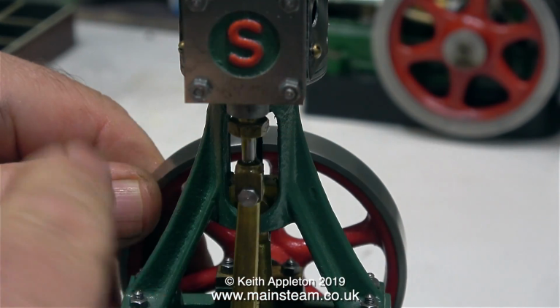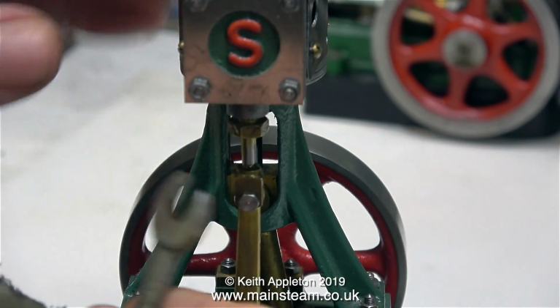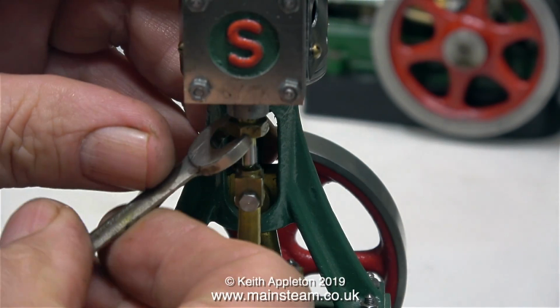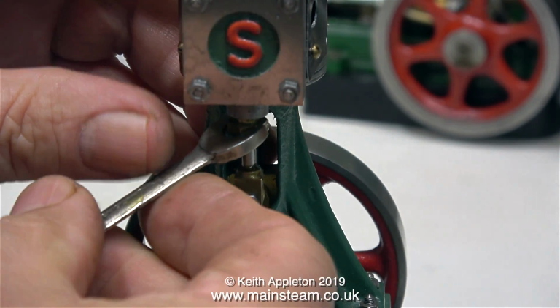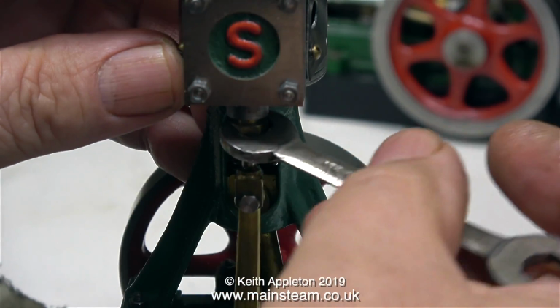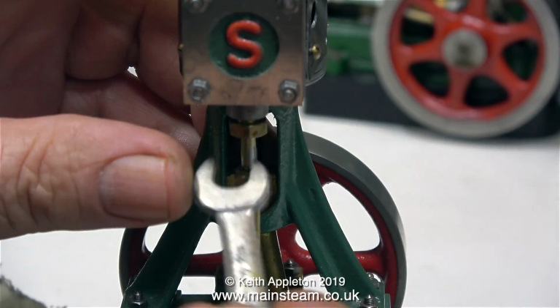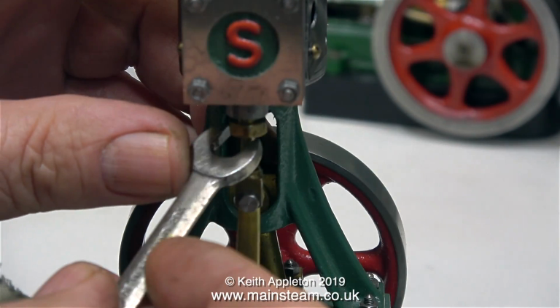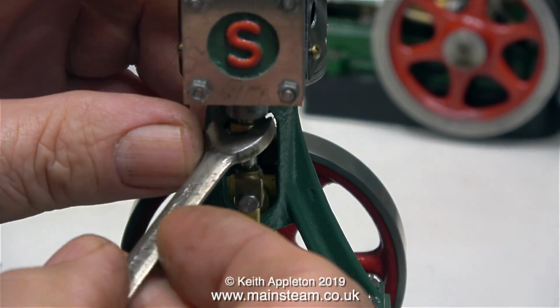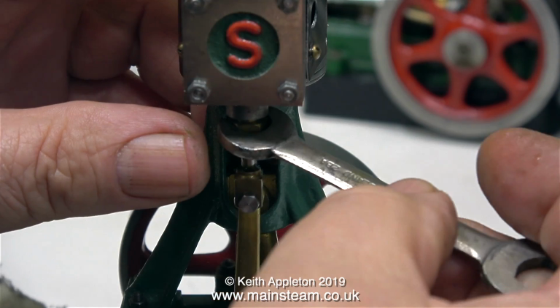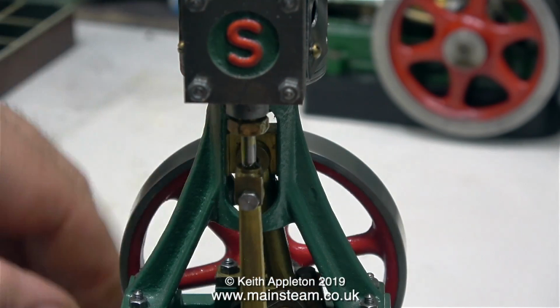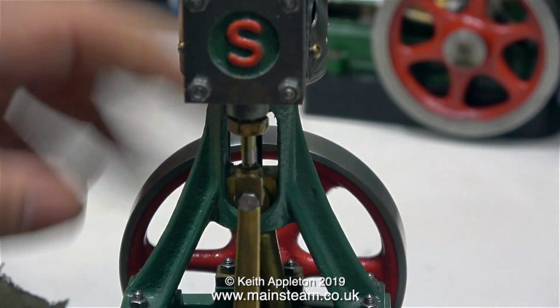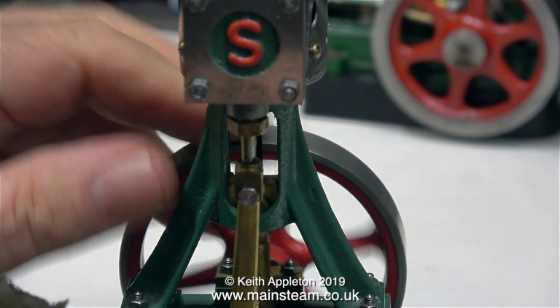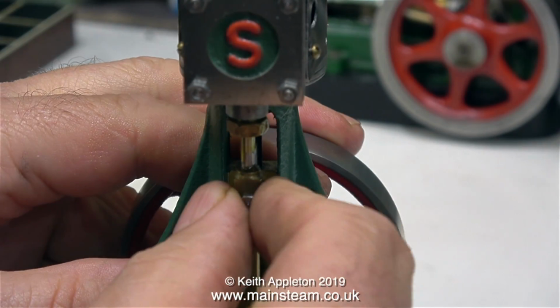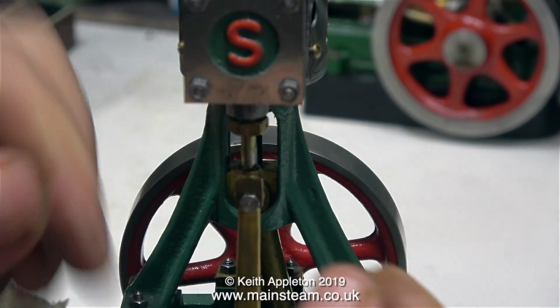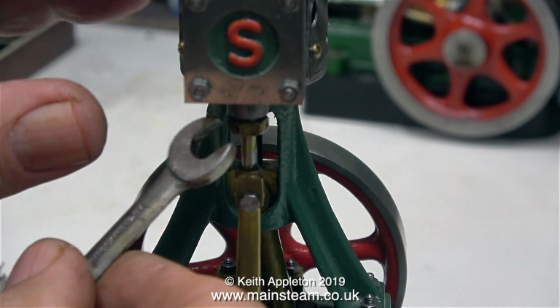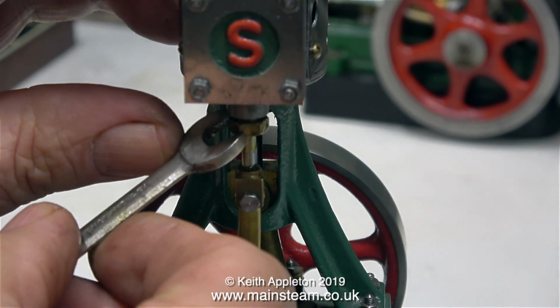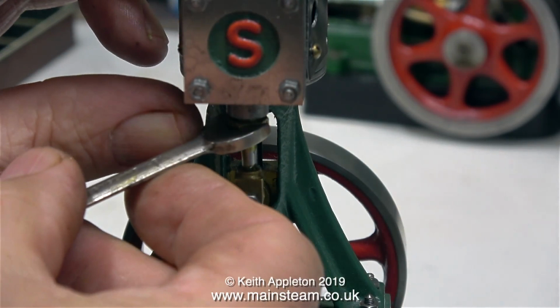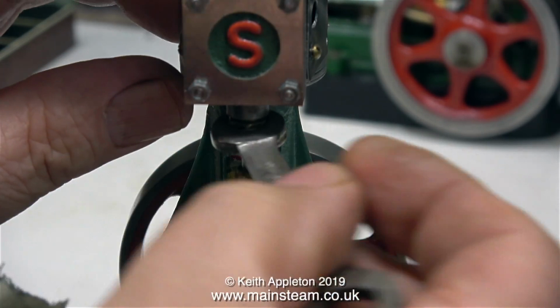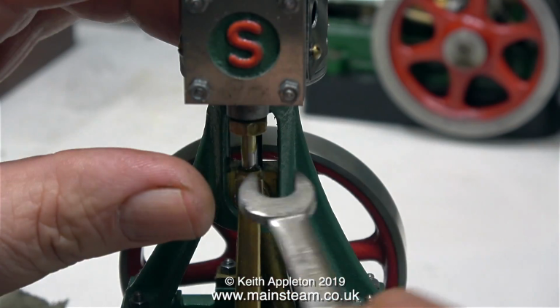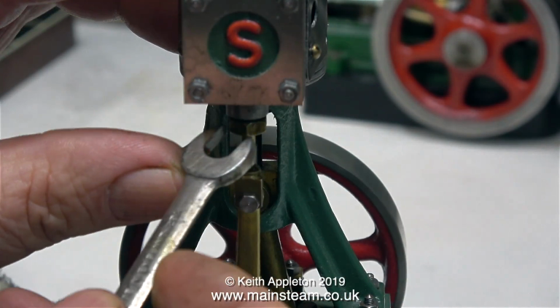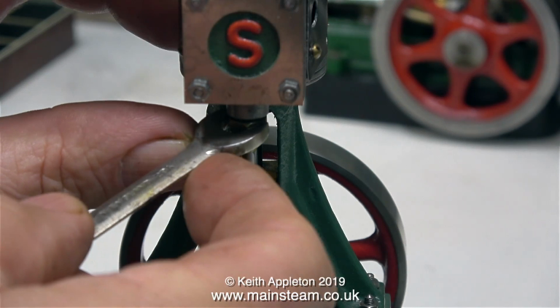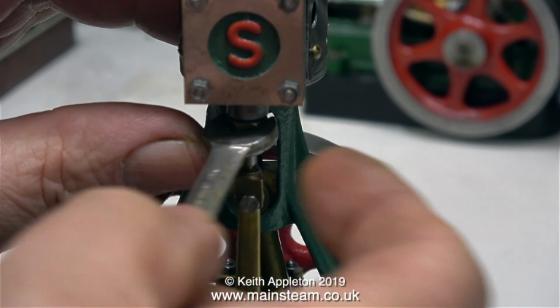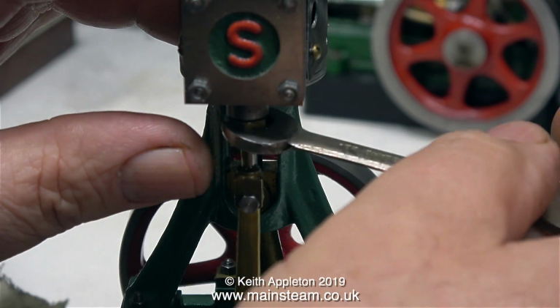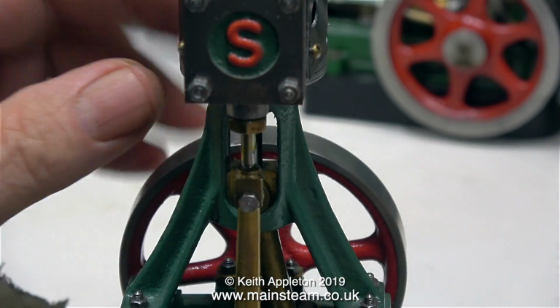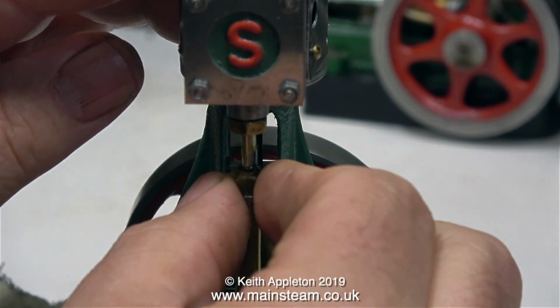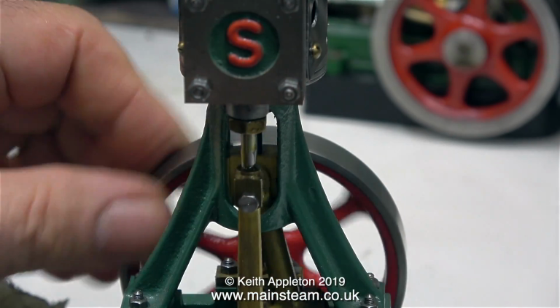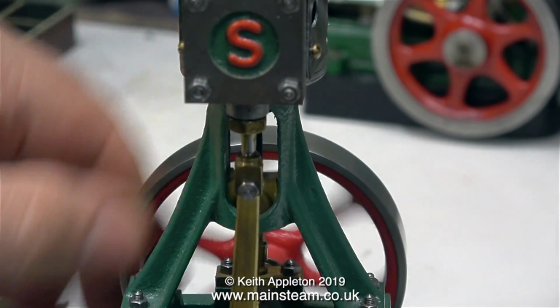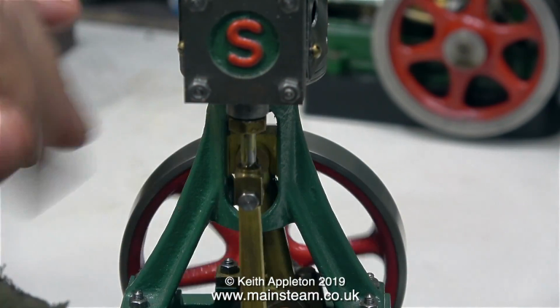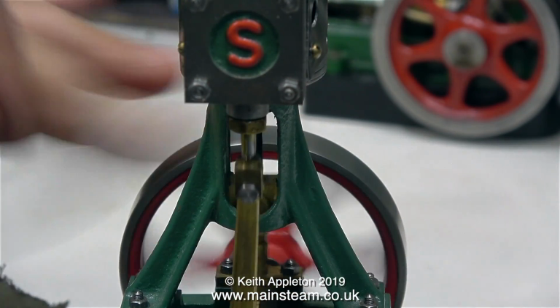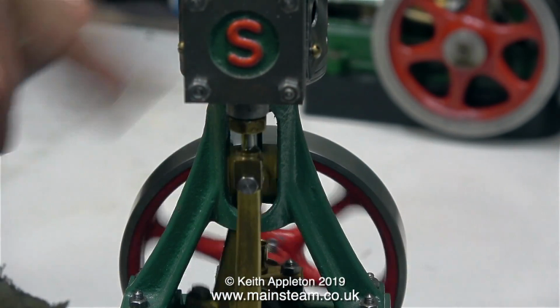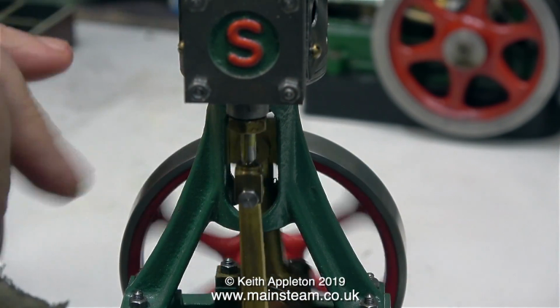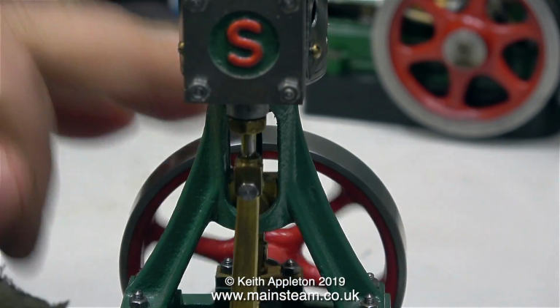A couple of words about gland packing: it's really important not to over-tighten the gland nut, because if you tighten the packing too hard against the rod itself it will score the metal. Normally I would firmly tighten the gland packing nut and then back it off half a turn.